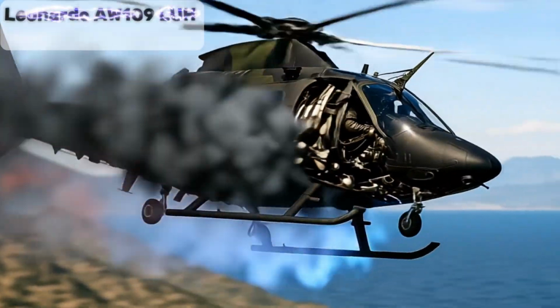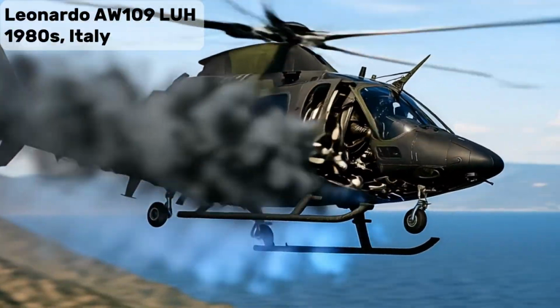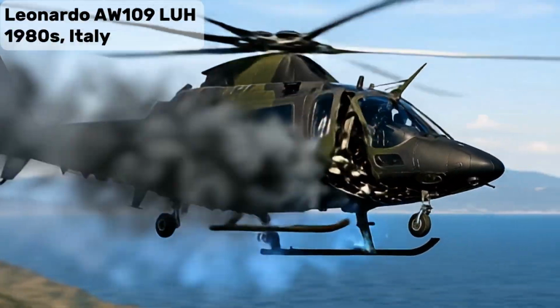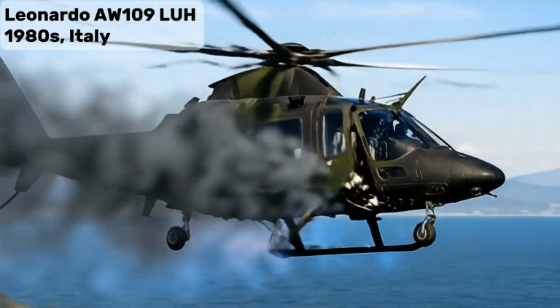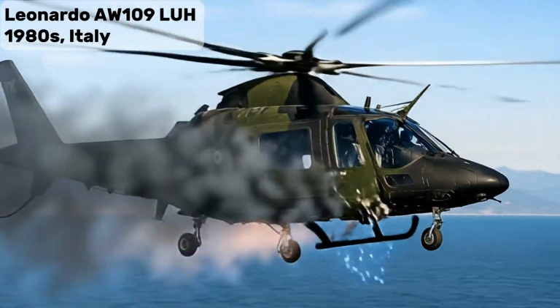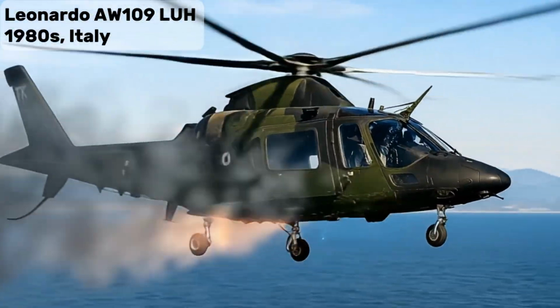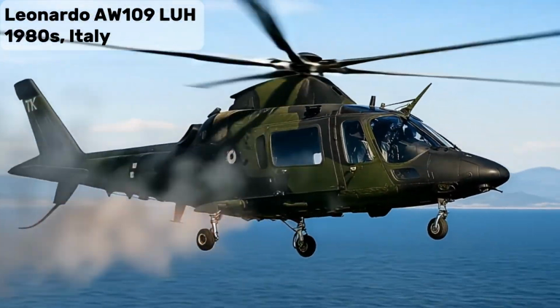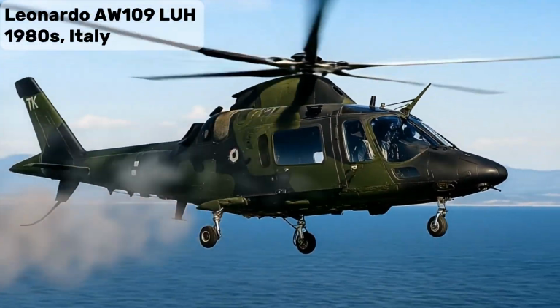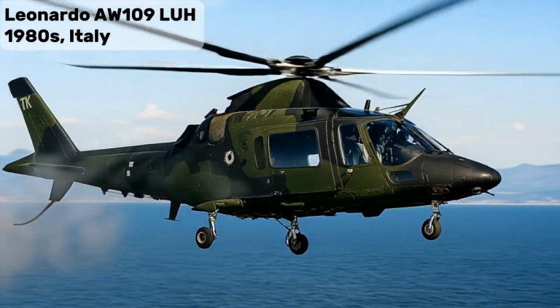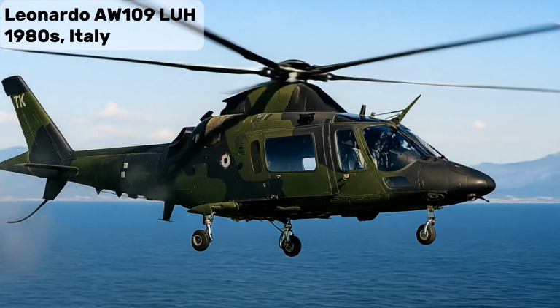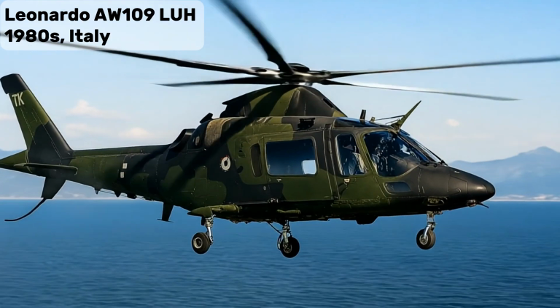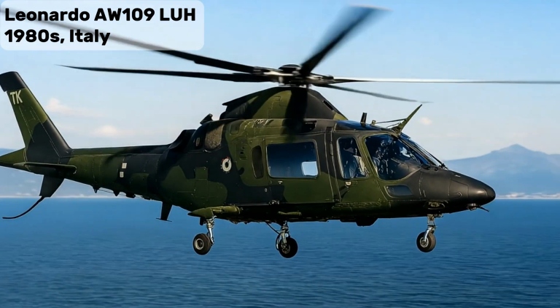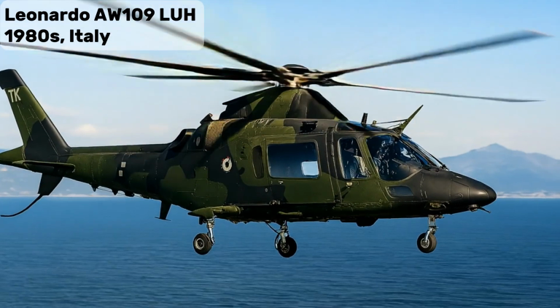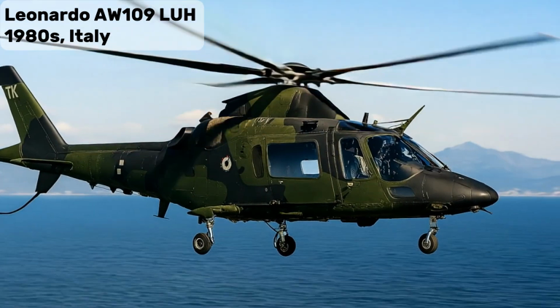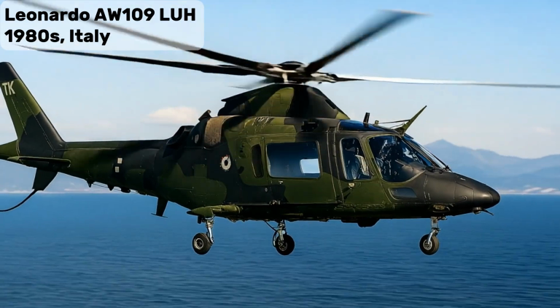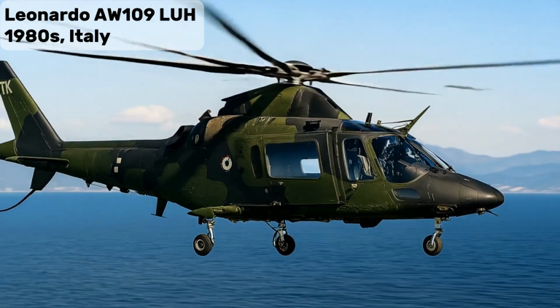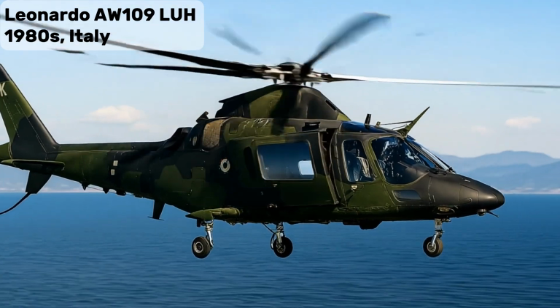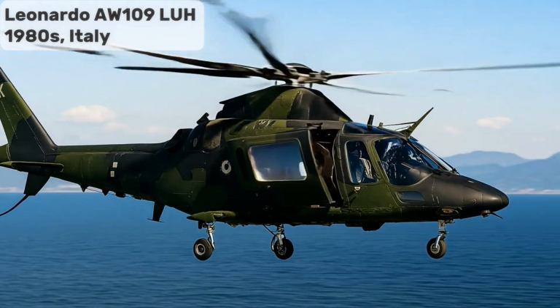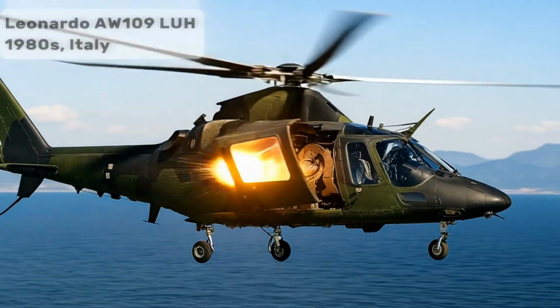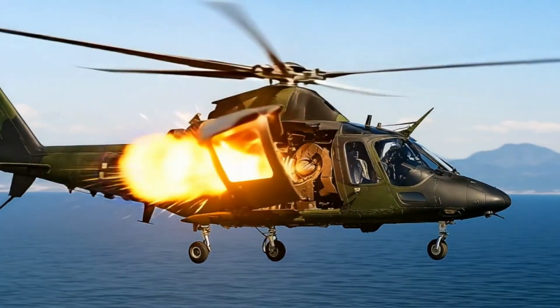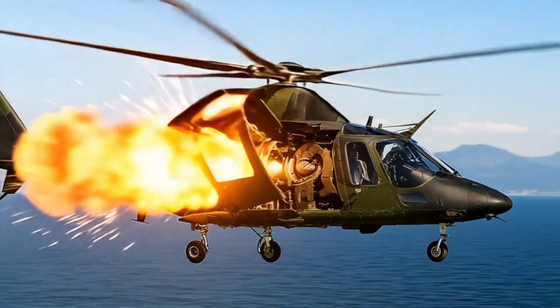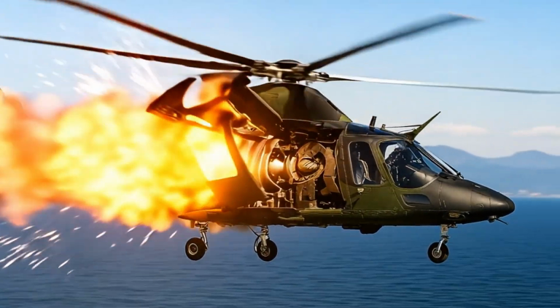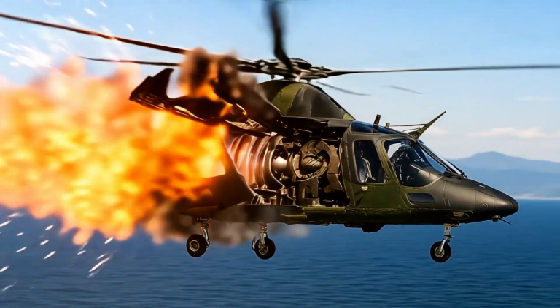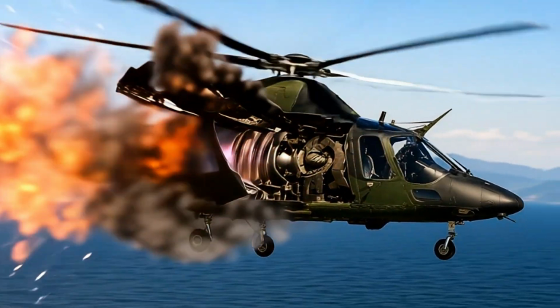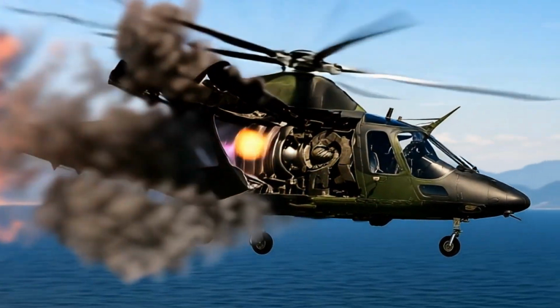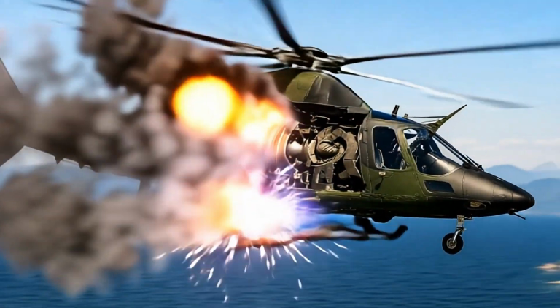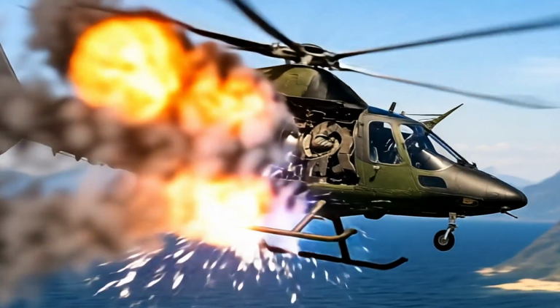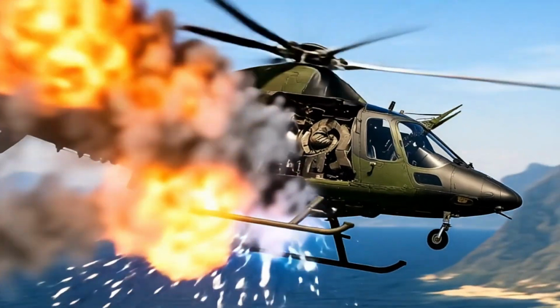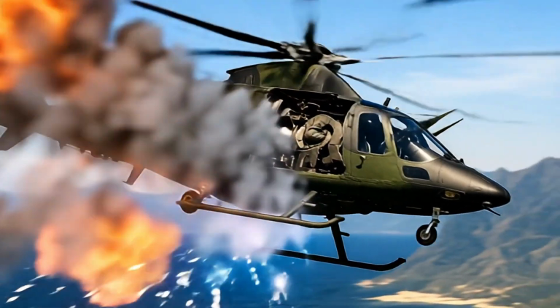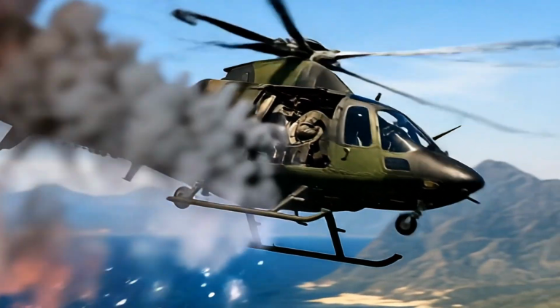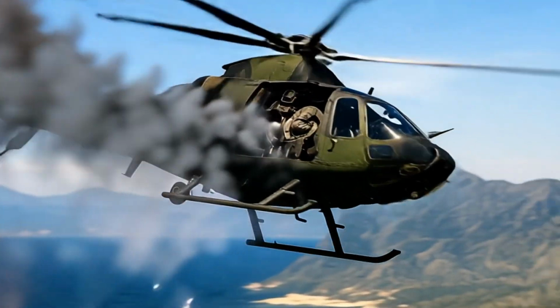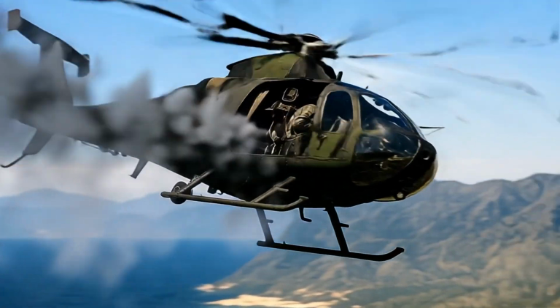Leonardo AW-109-LUH — Armed, Italy. Light Utility Attack Helicopter, ideal for reconnaissance and rapid strikes.